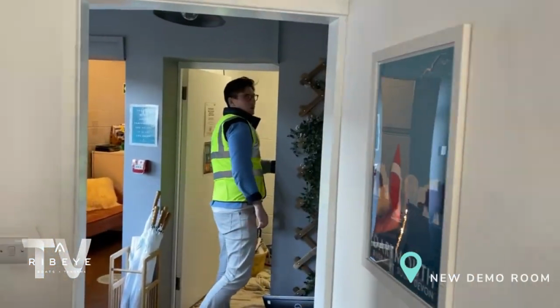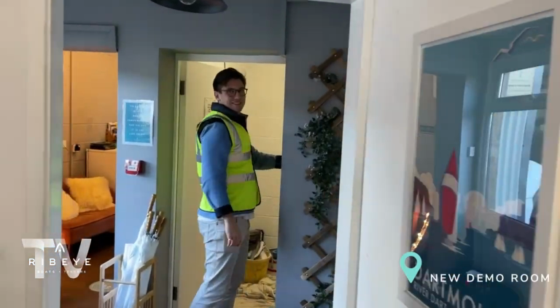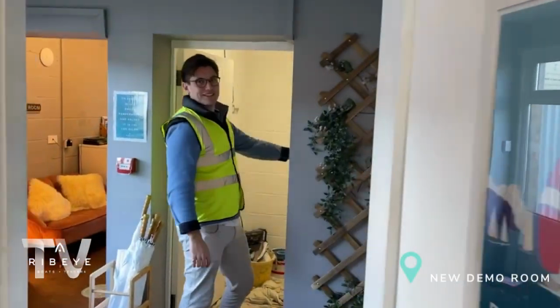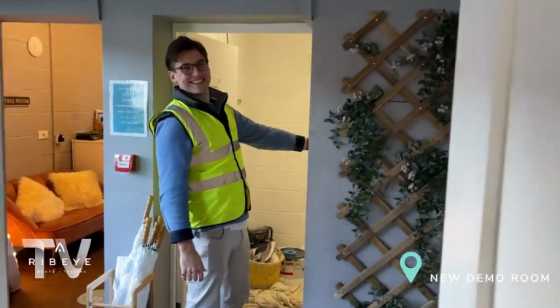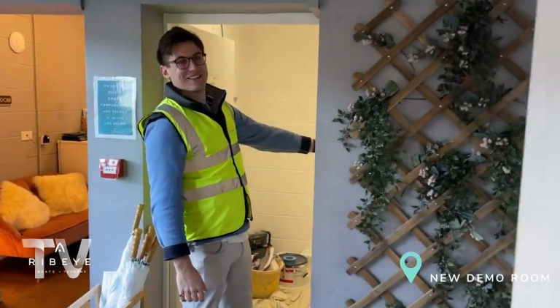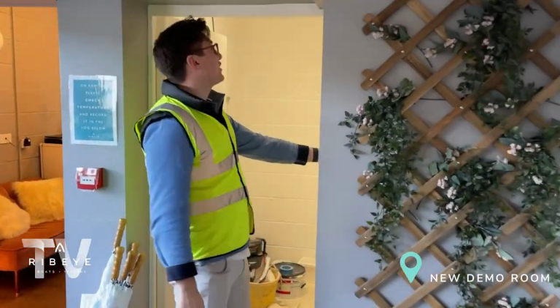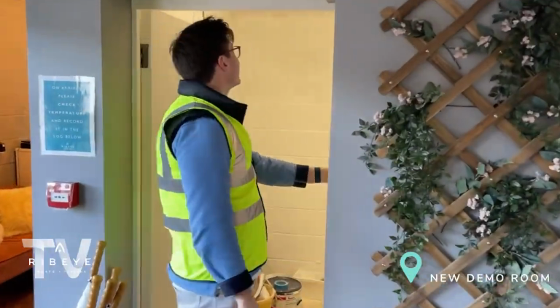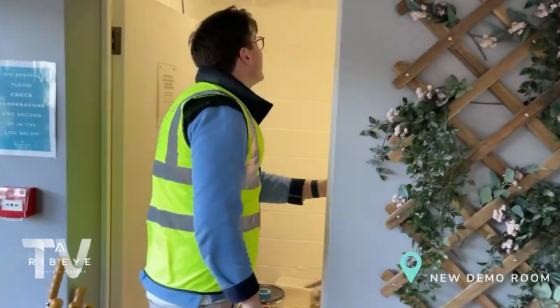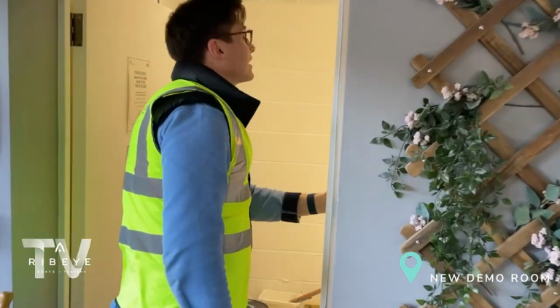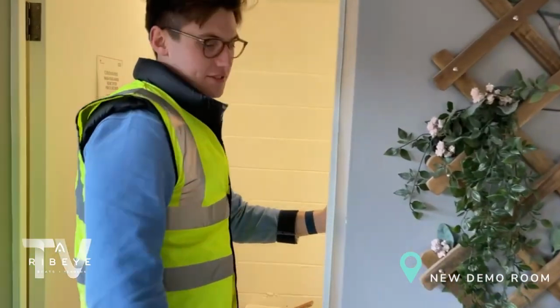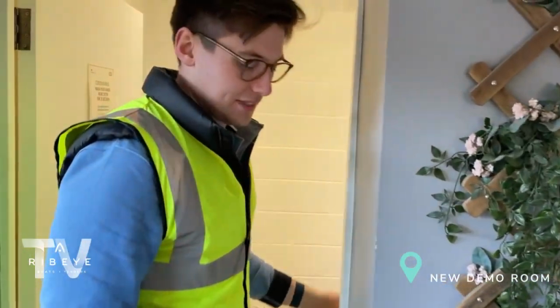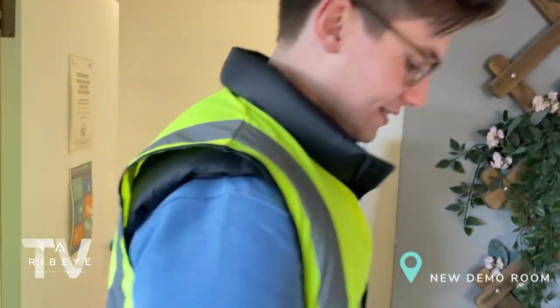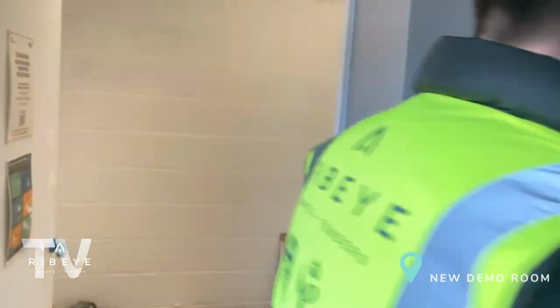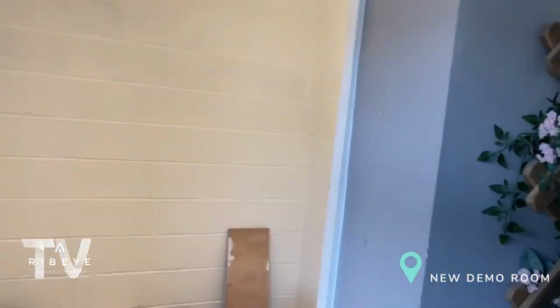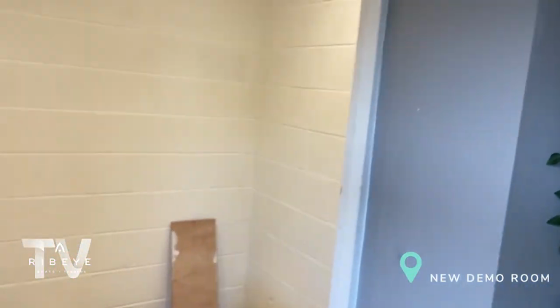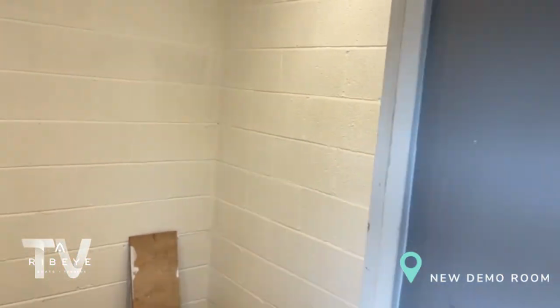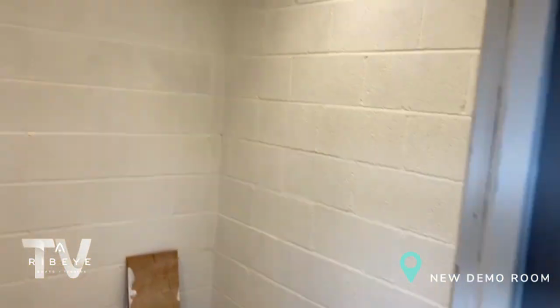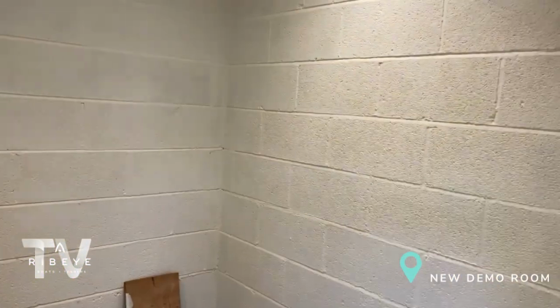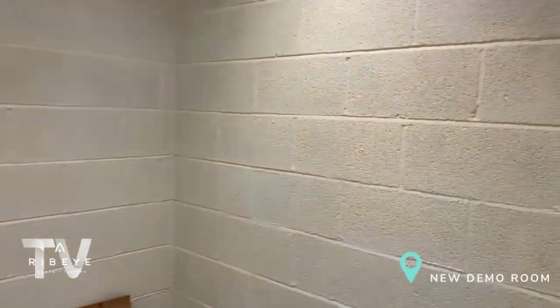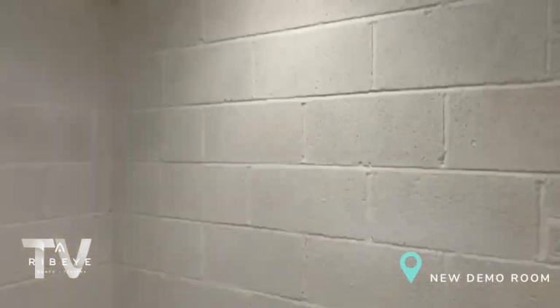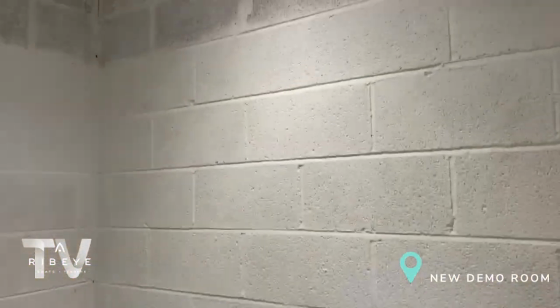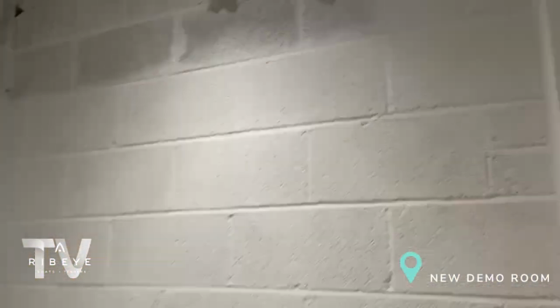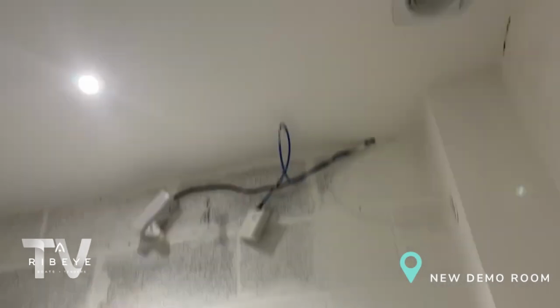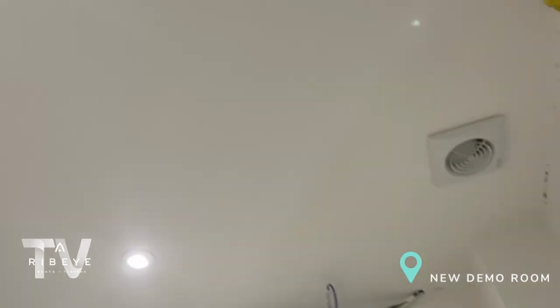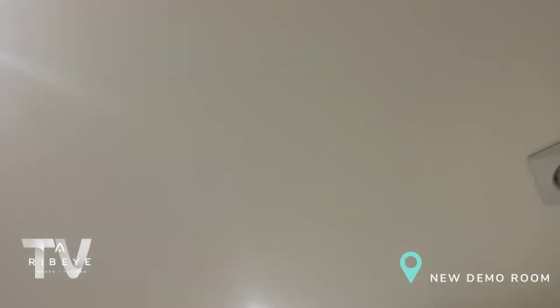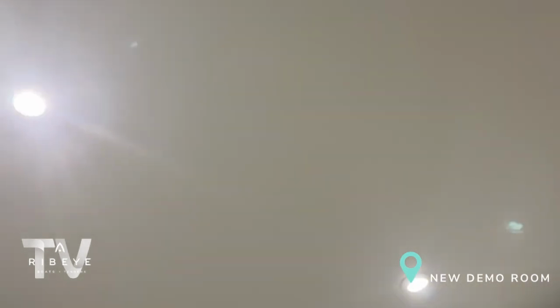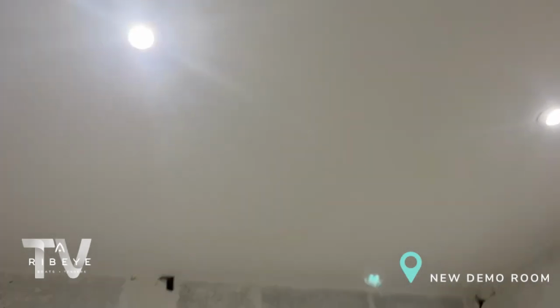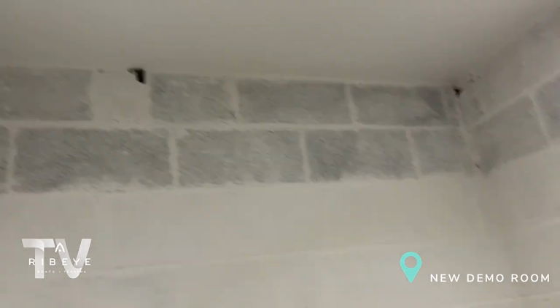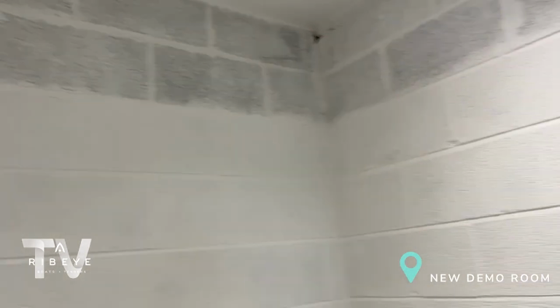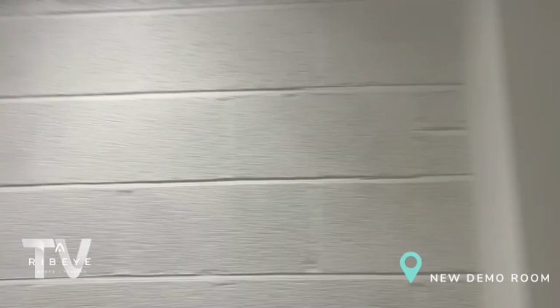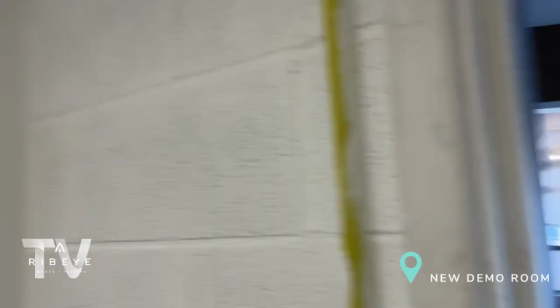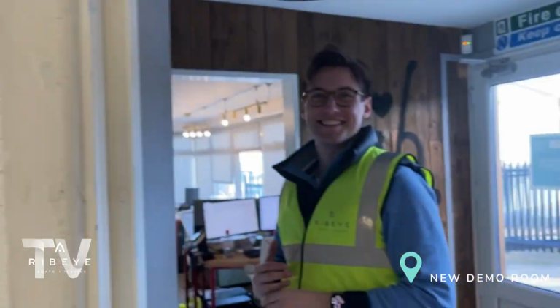Henry has just hollered me in — what have we got here? Lights and extractor fan! We've got lights and extractor fan, and a plastered ceiling. Very nice. I thought there was going to be more than that but we'll check back in soon.